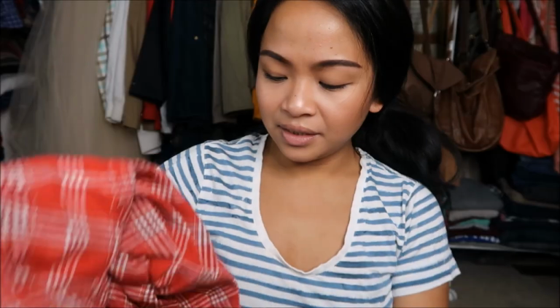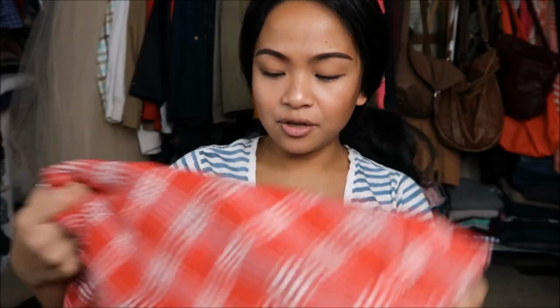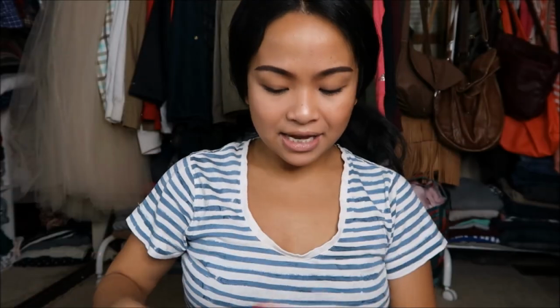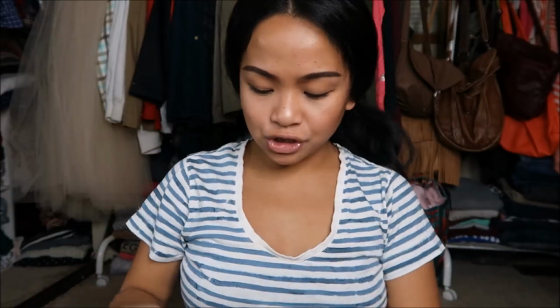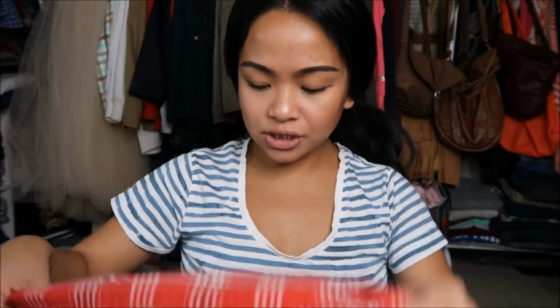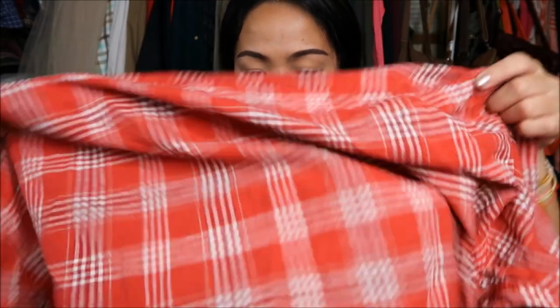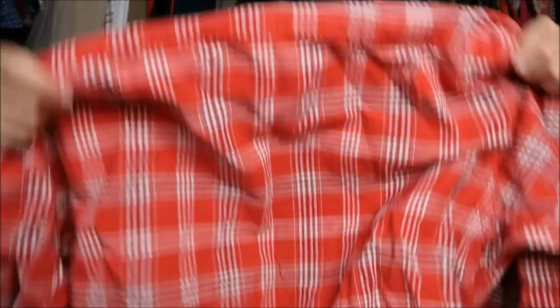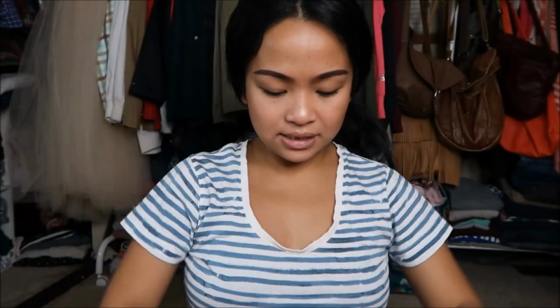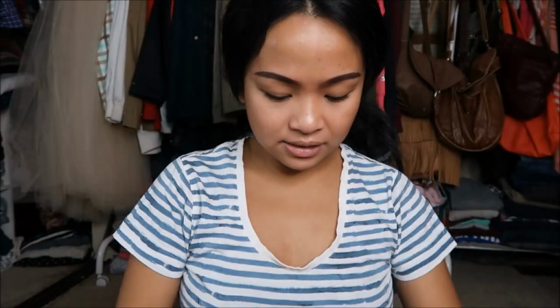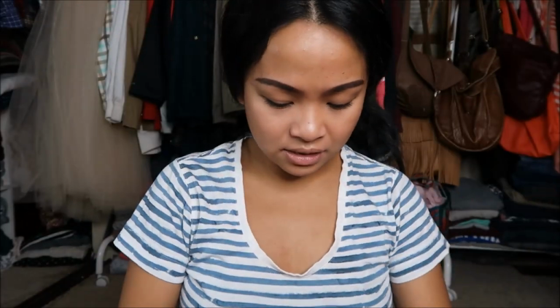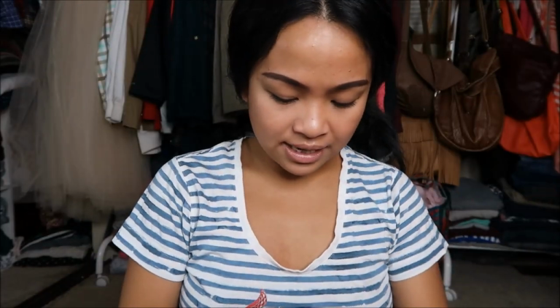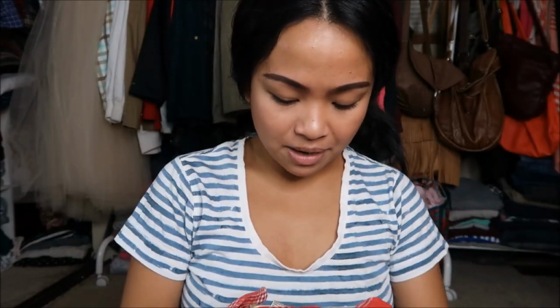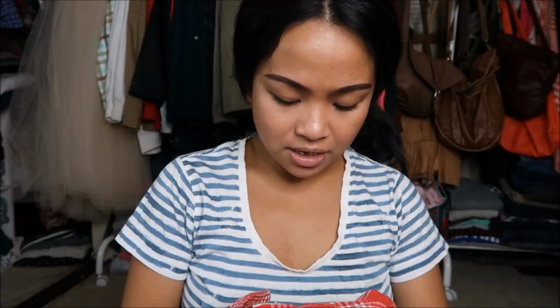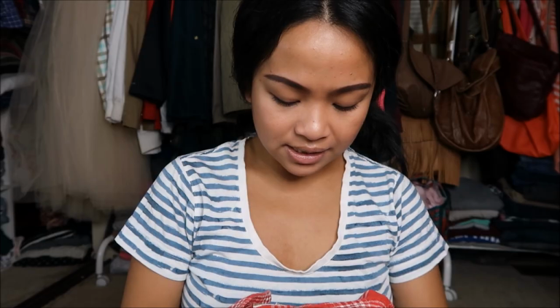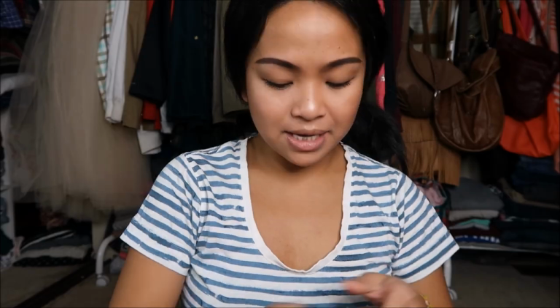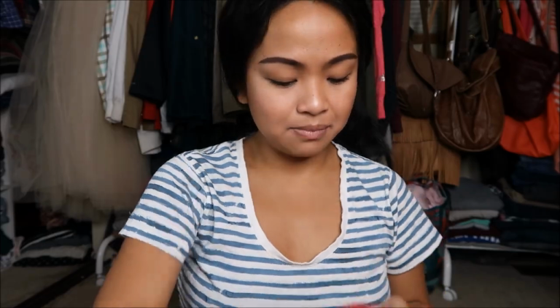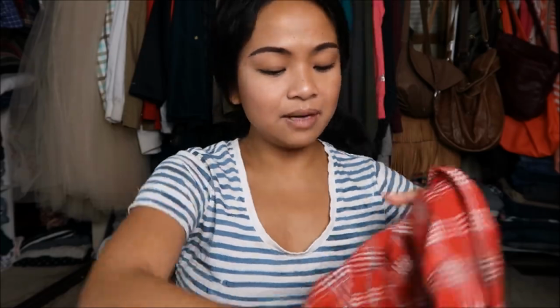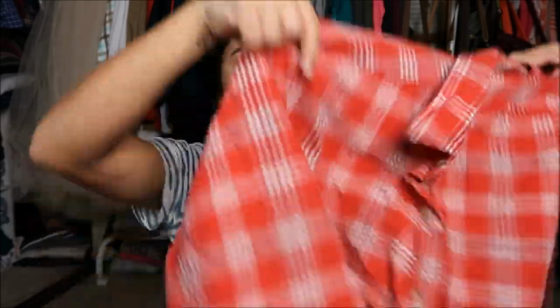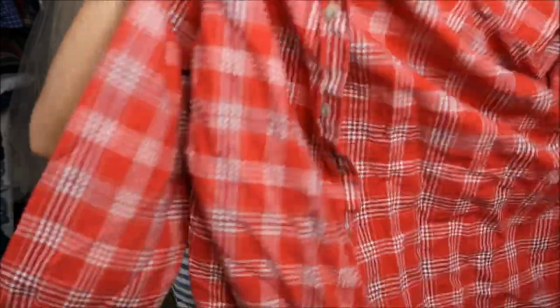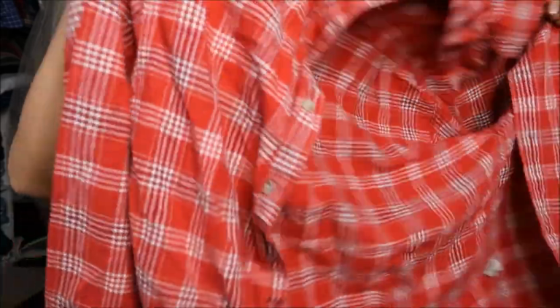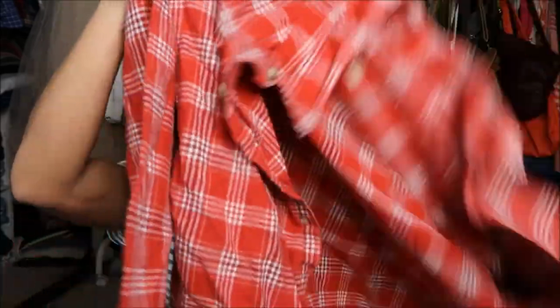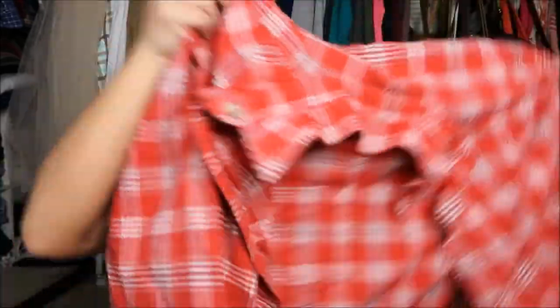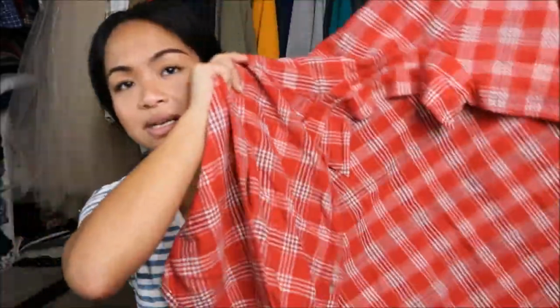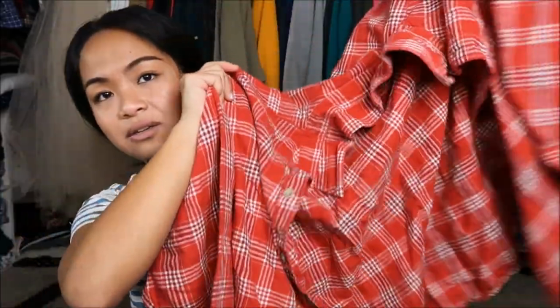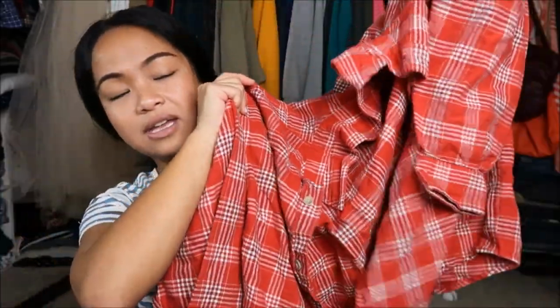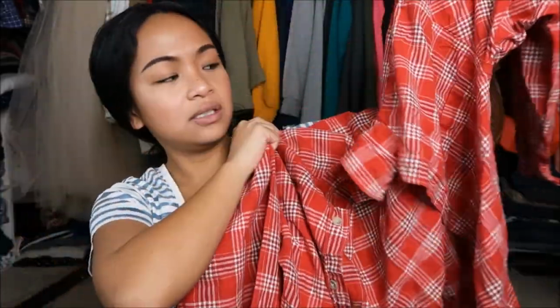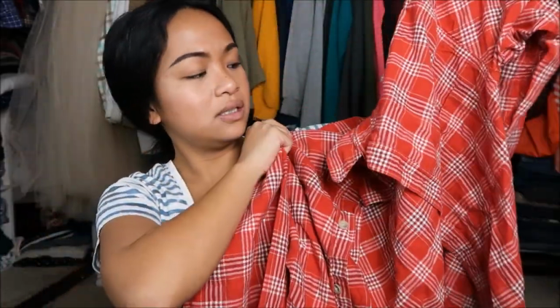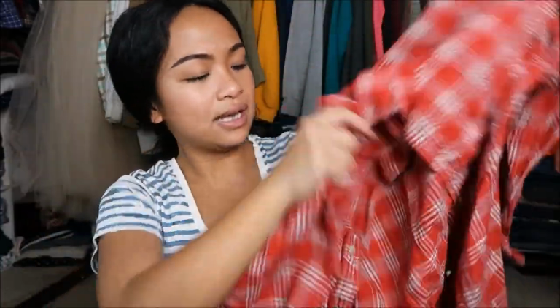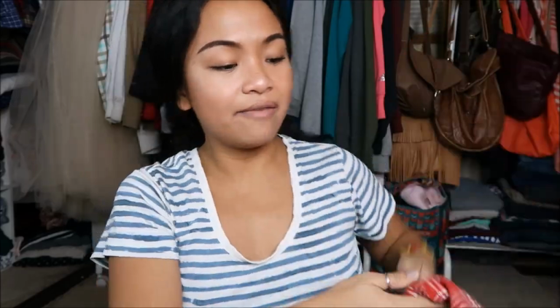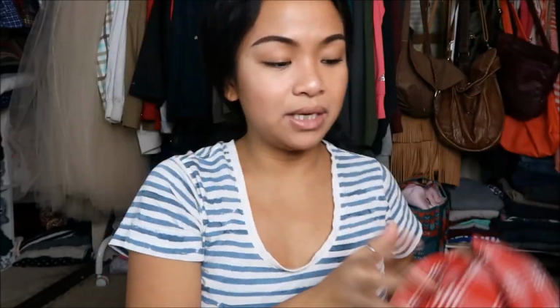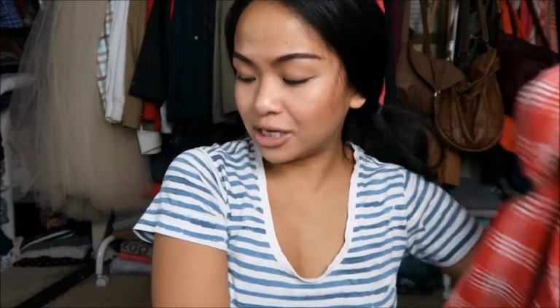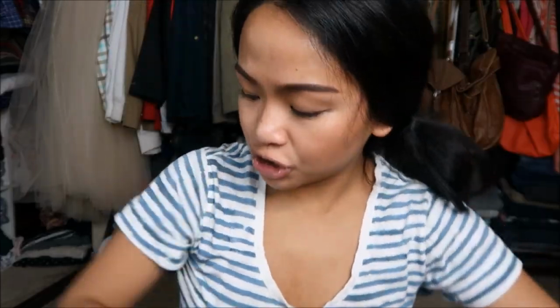Another plaid shirt. This is Eddie Bauer in a size men's medium. It's quite big, but again, you can't have too many plaid shirts.